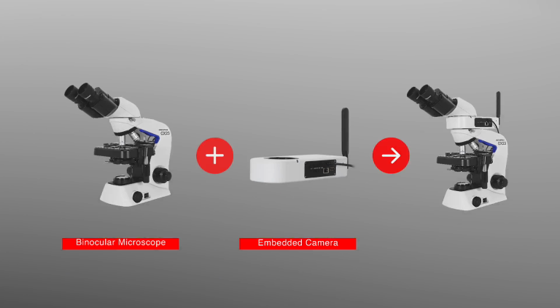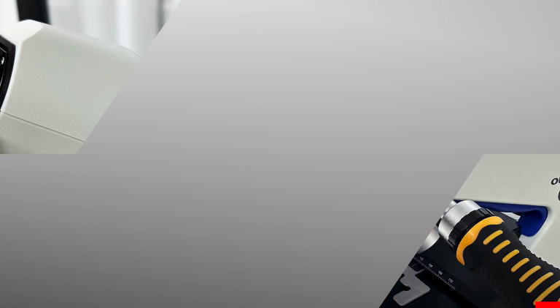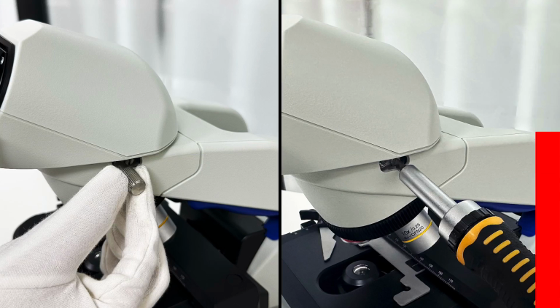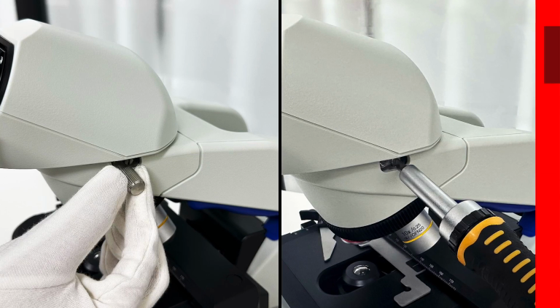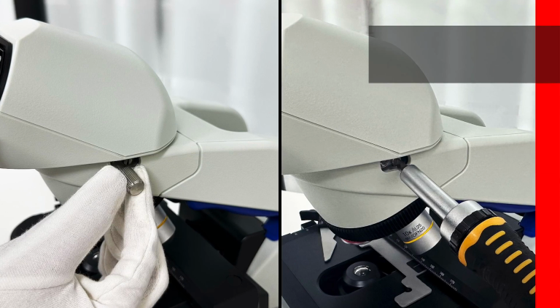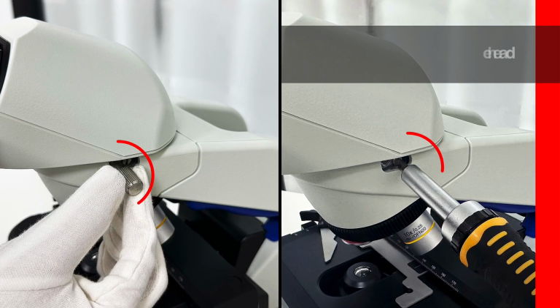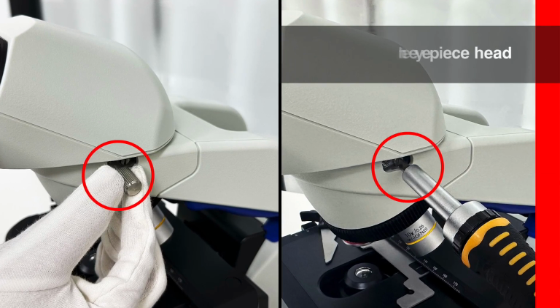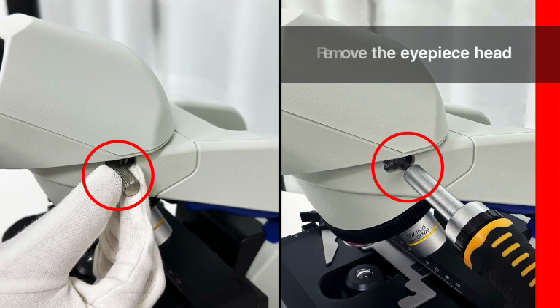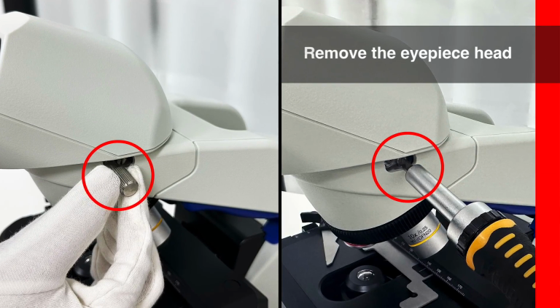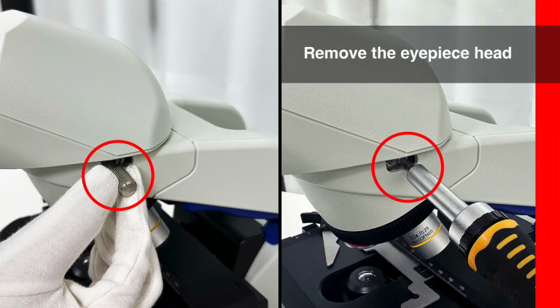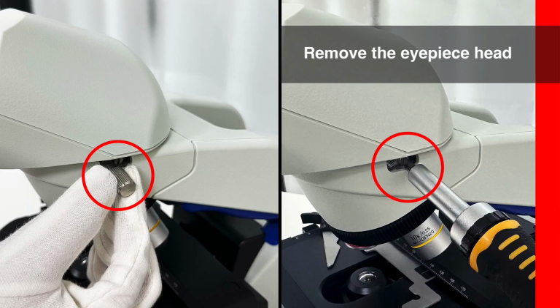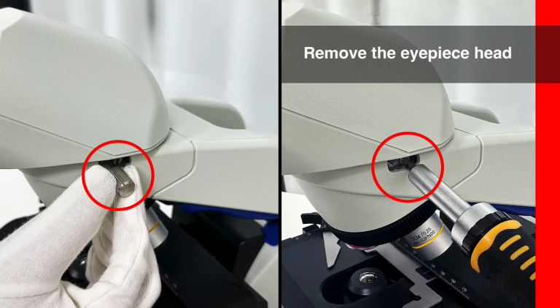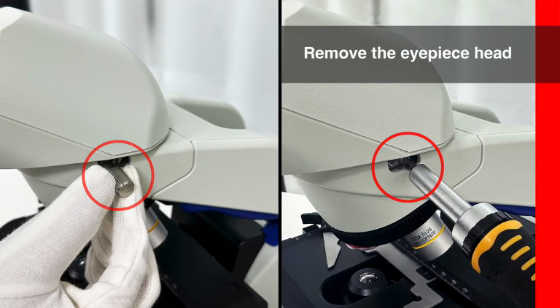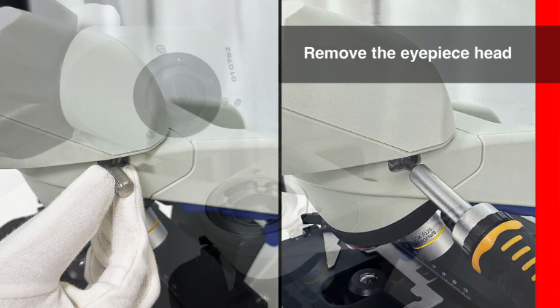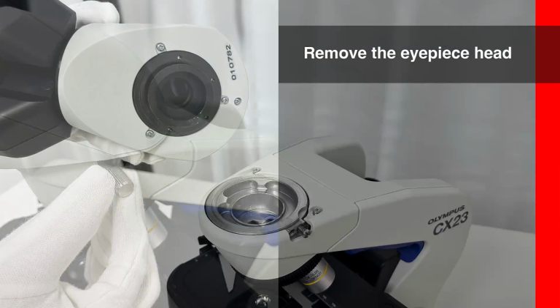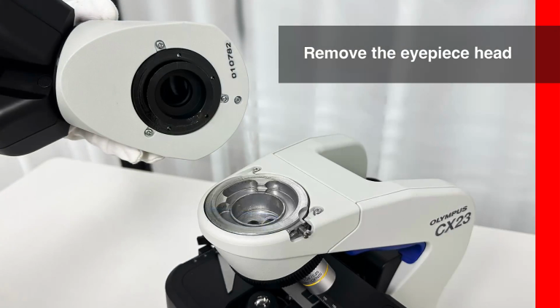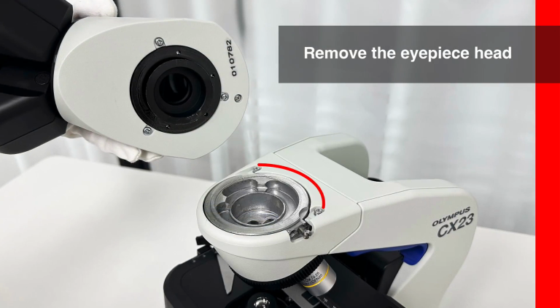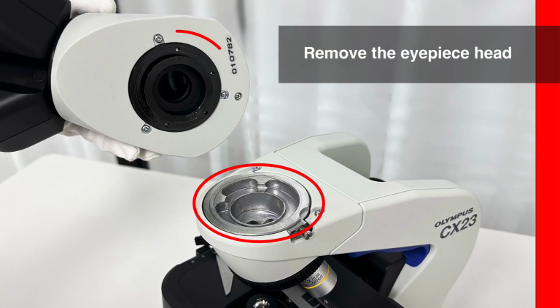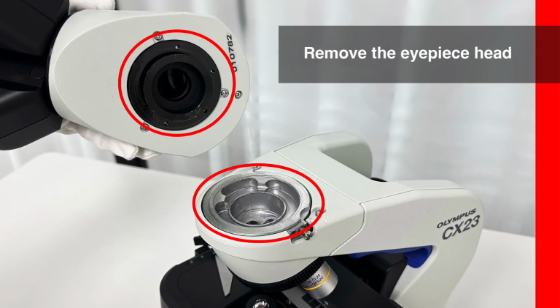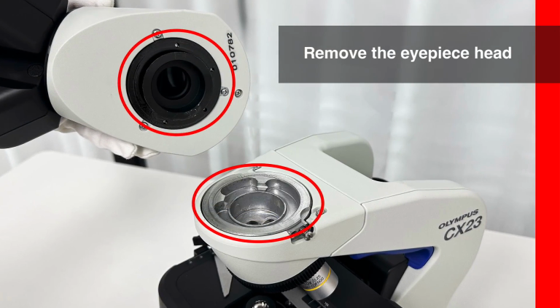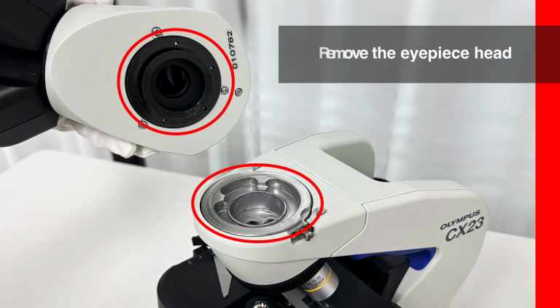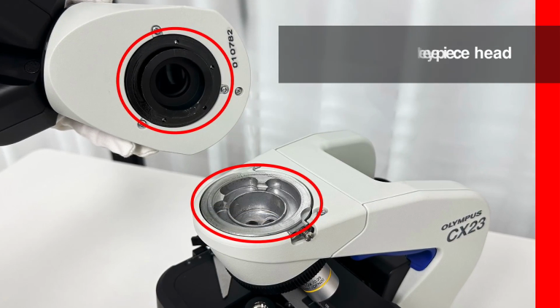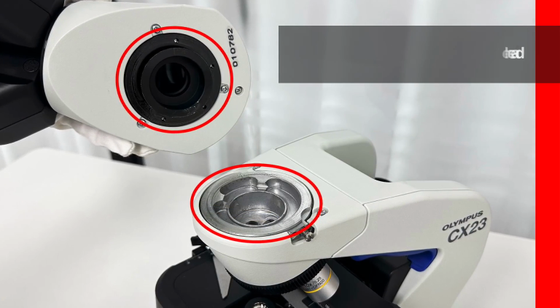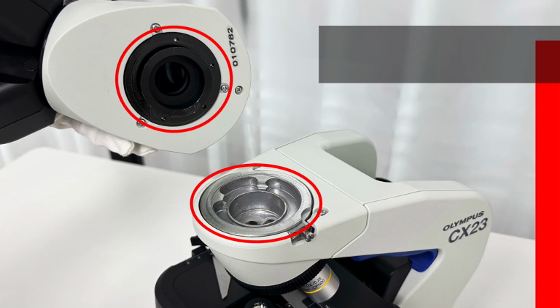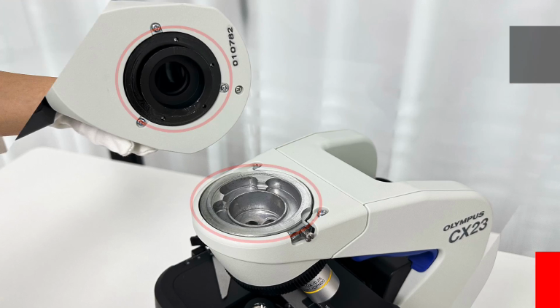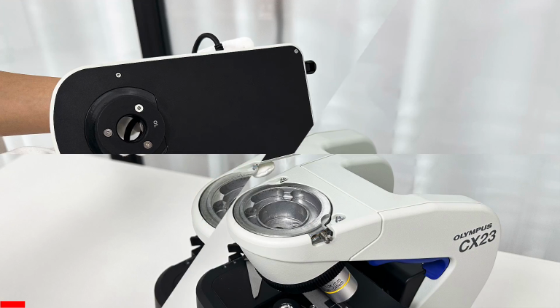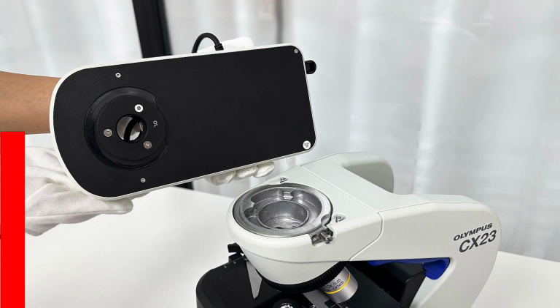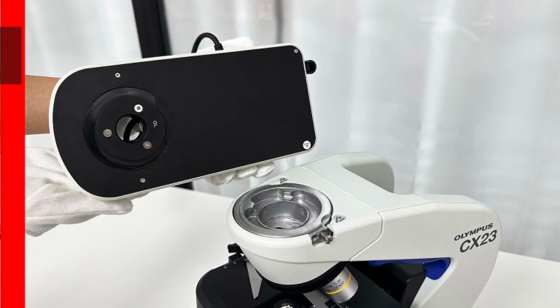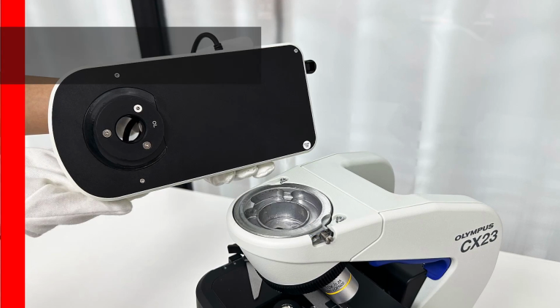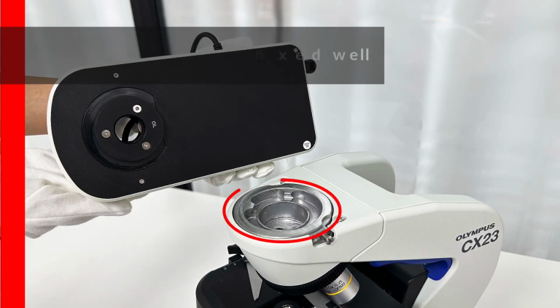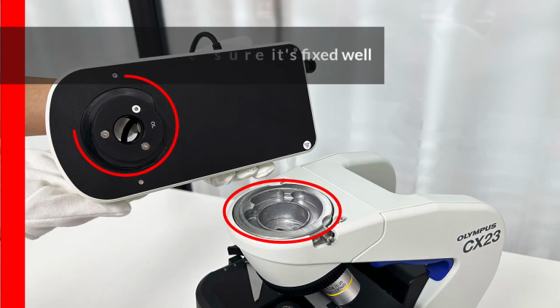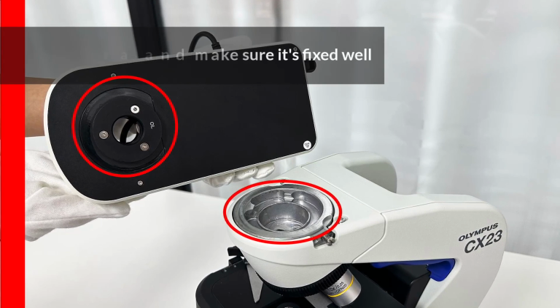First, we use a flathead screwdriver to remove the eyepiece head of the Olympus CX23. Next, we will install the camera.